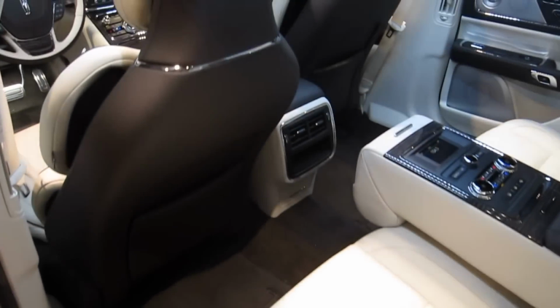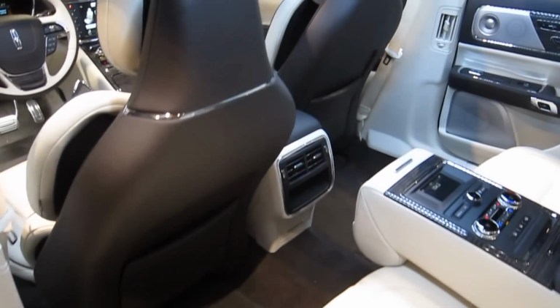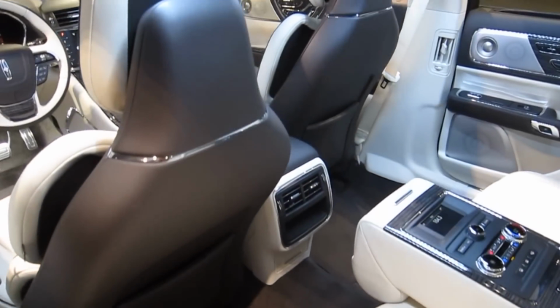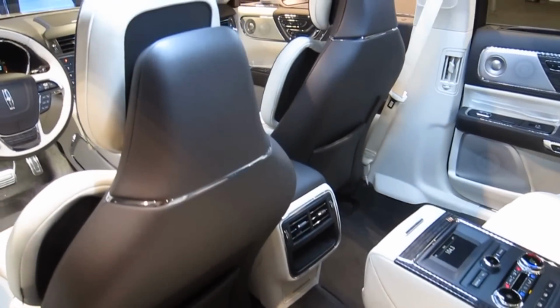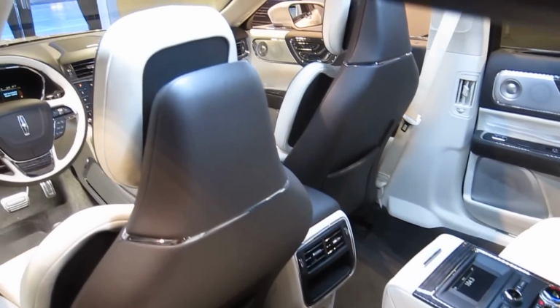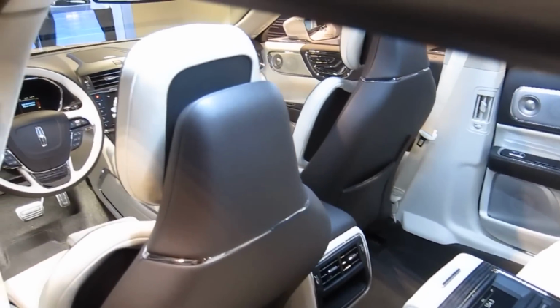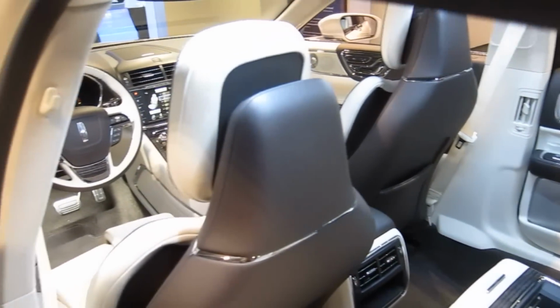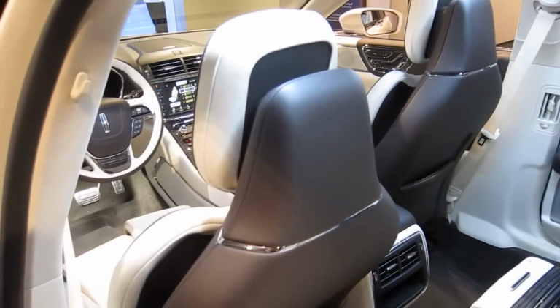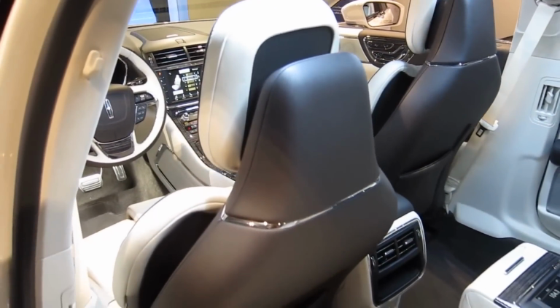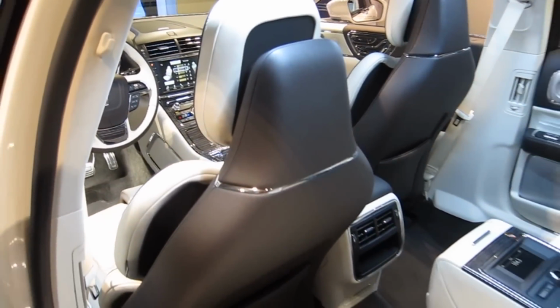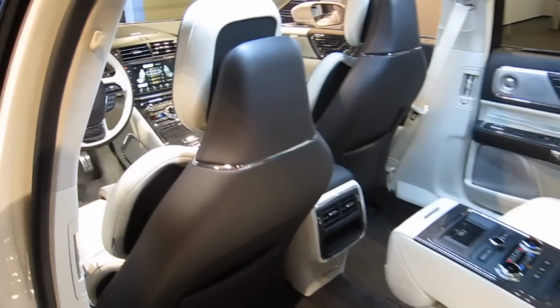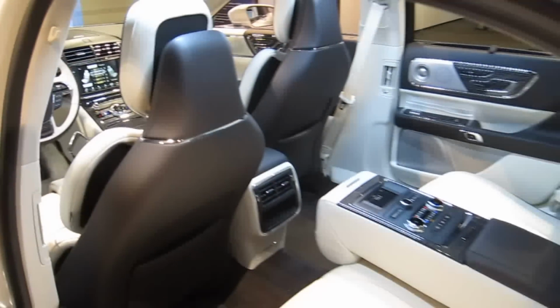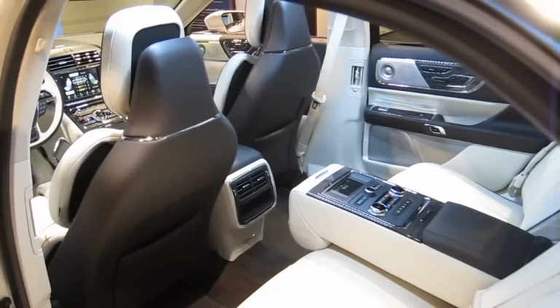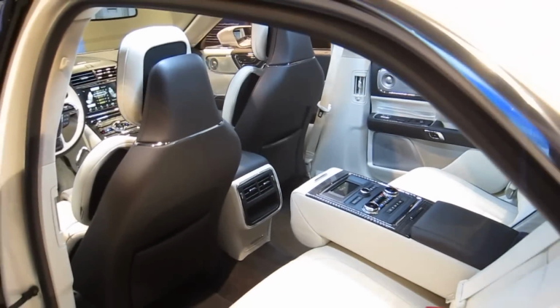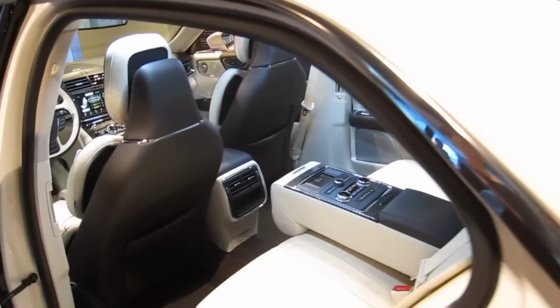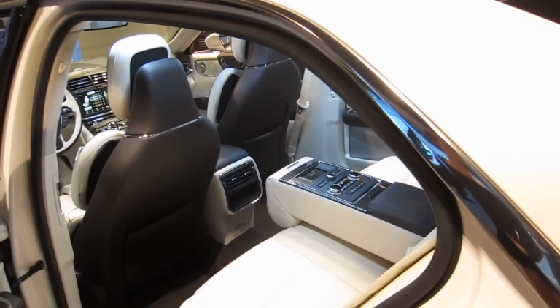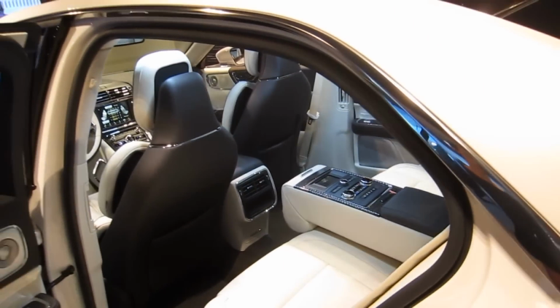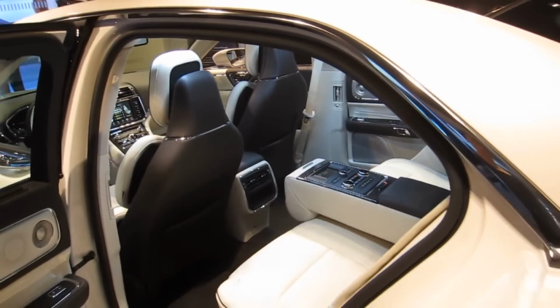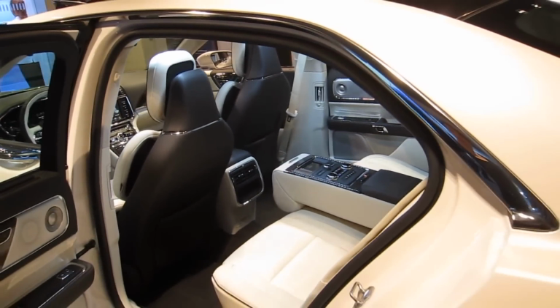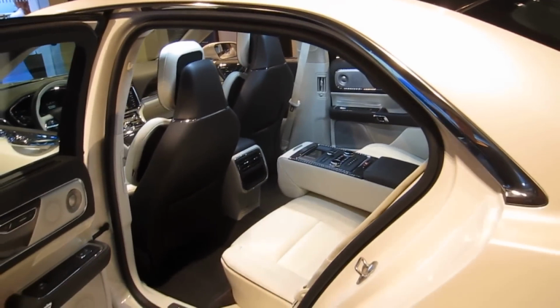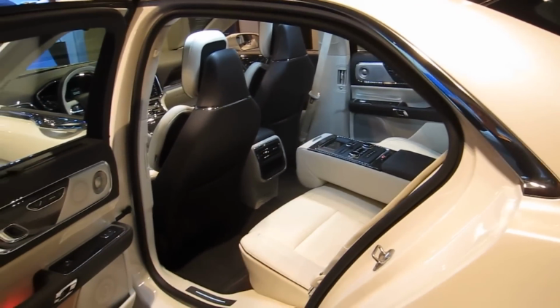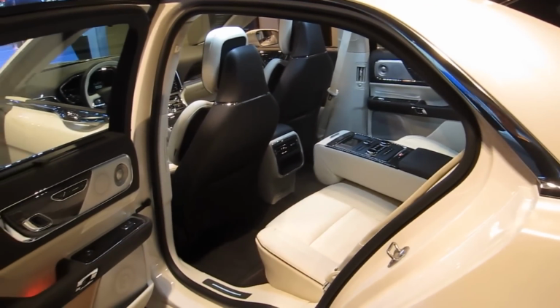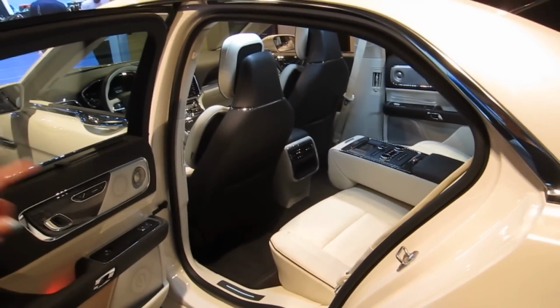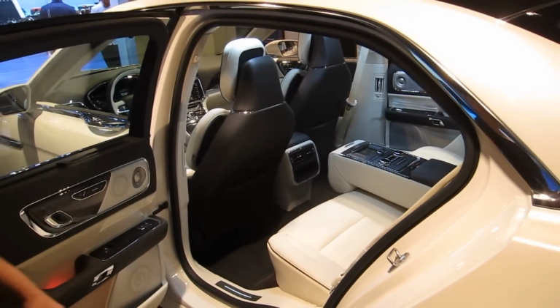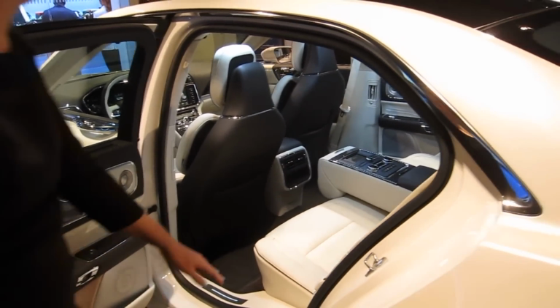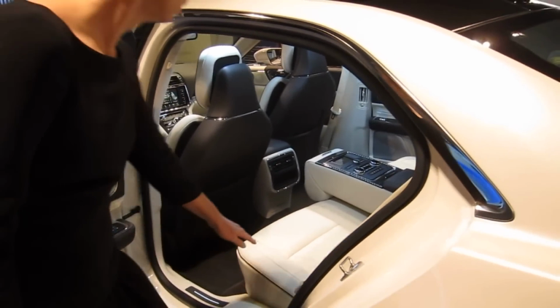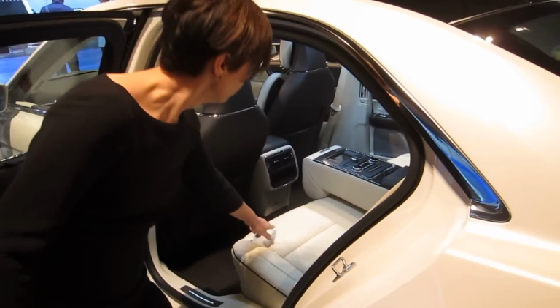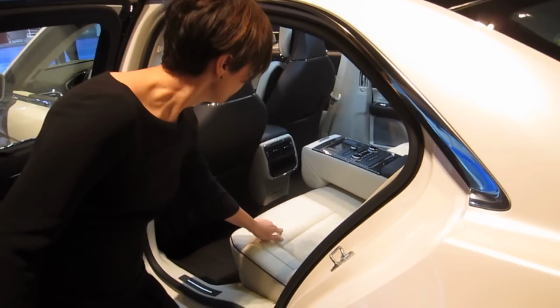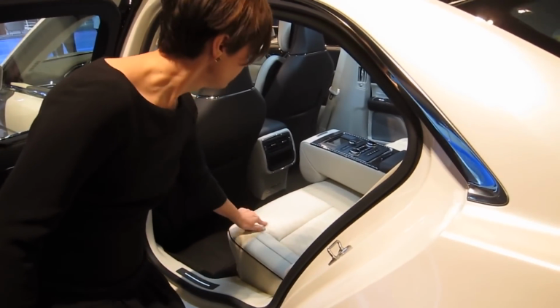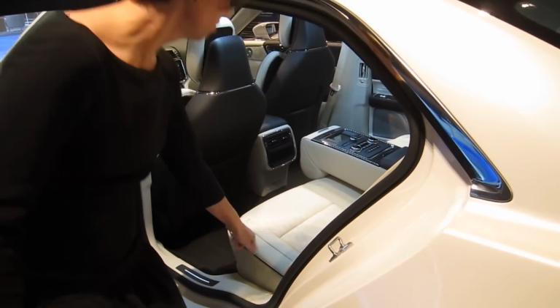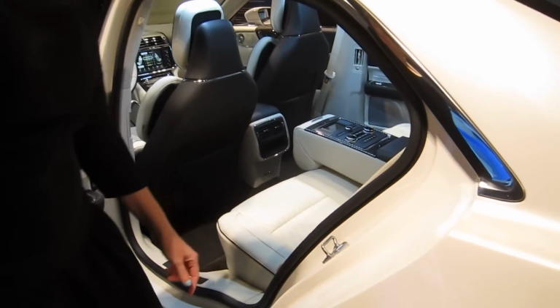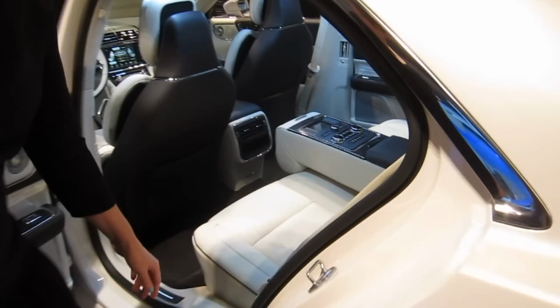Rear passengers can also control heating, air, and cooling of seats — a complete dual set of controls. Also, this perforated leather is exclusive to Black Label.